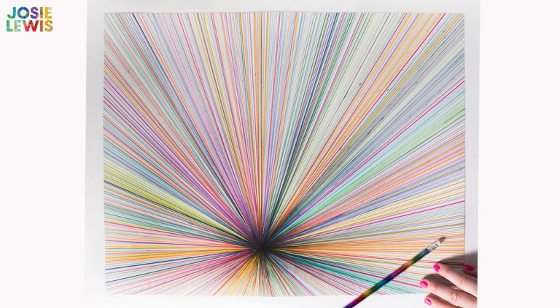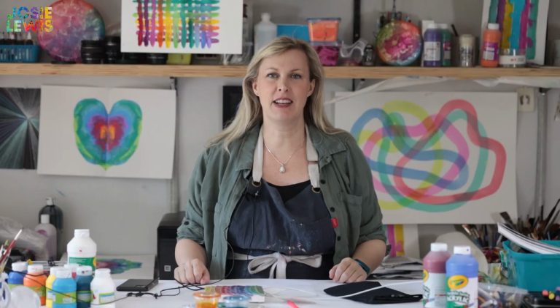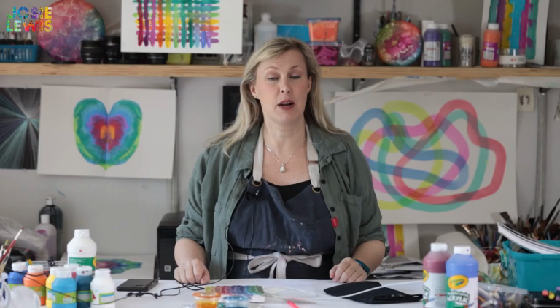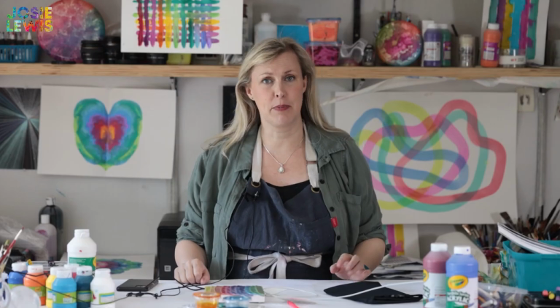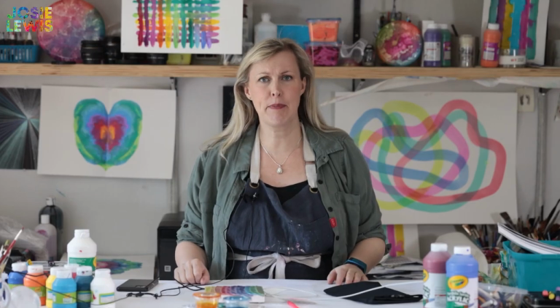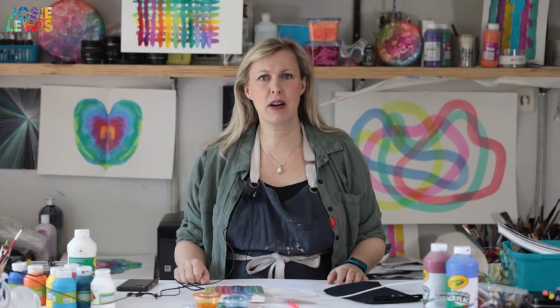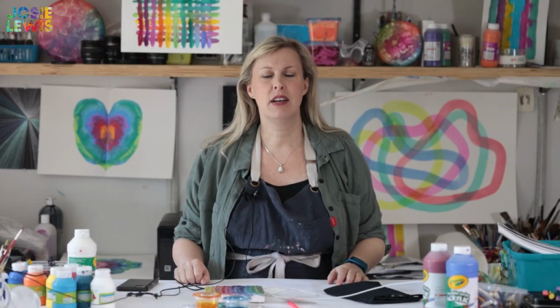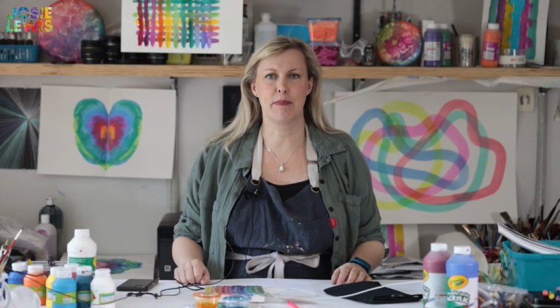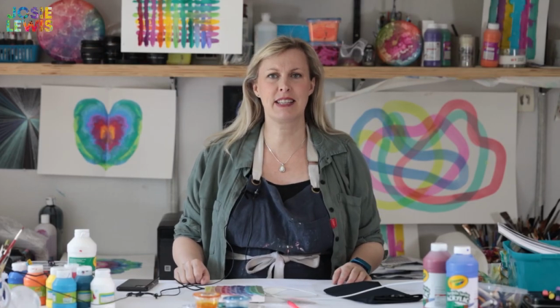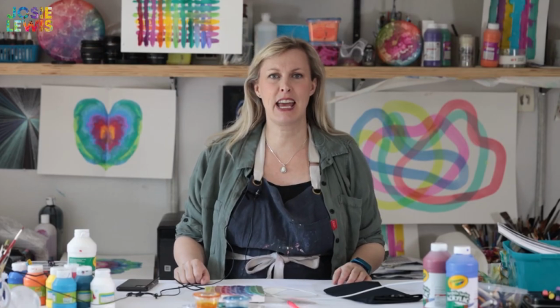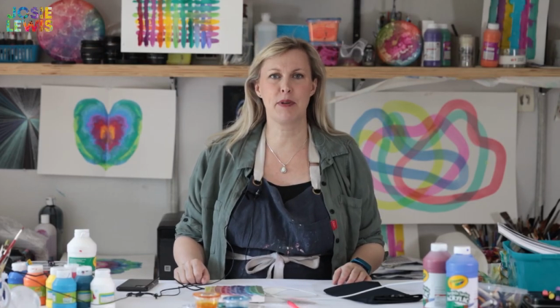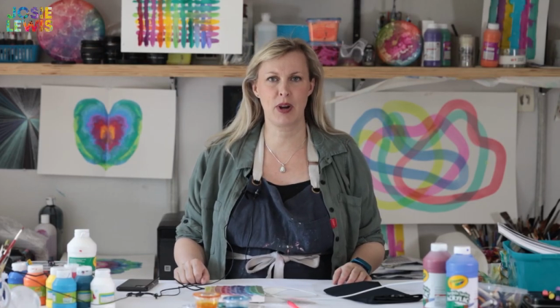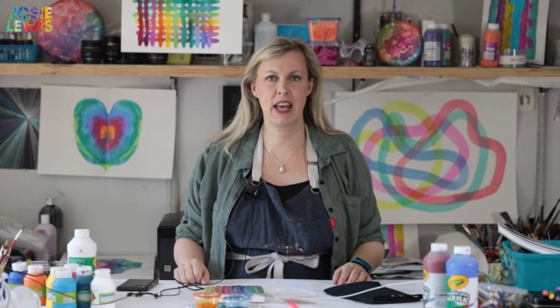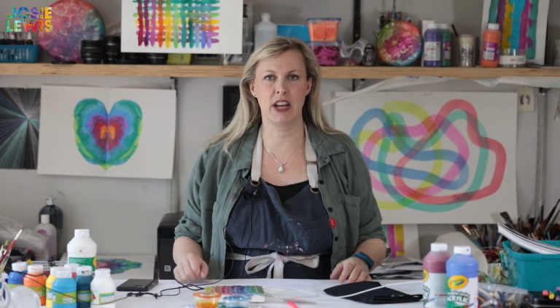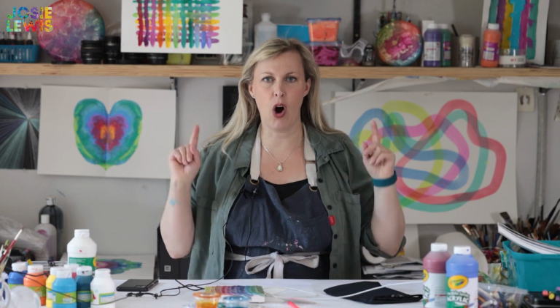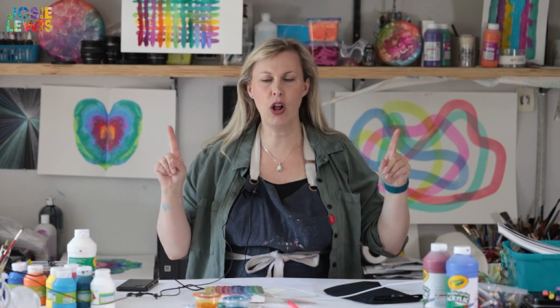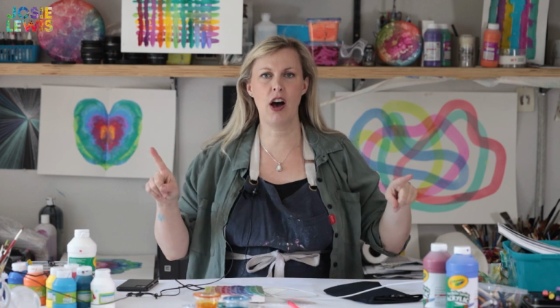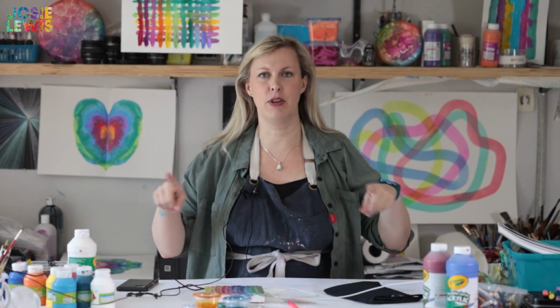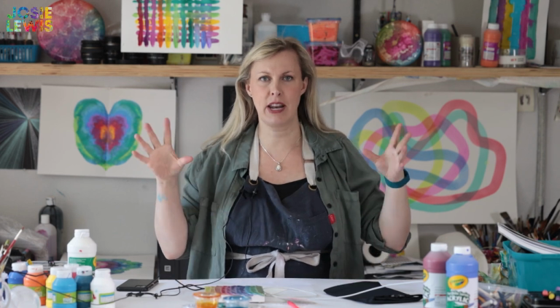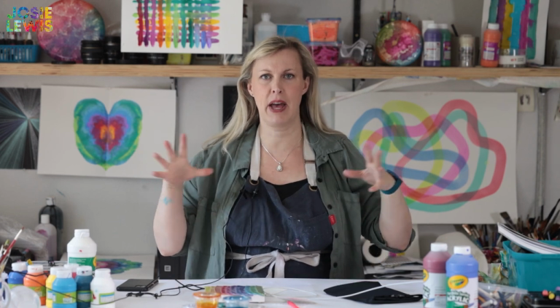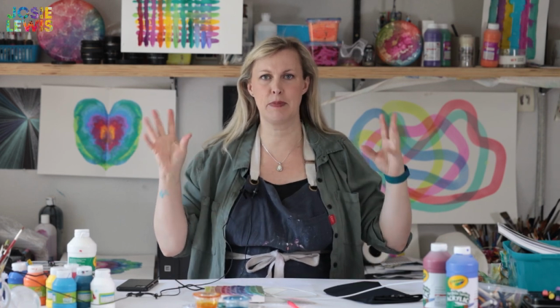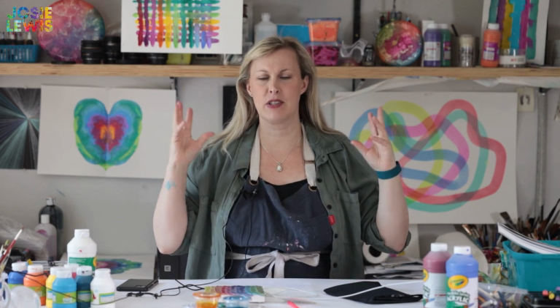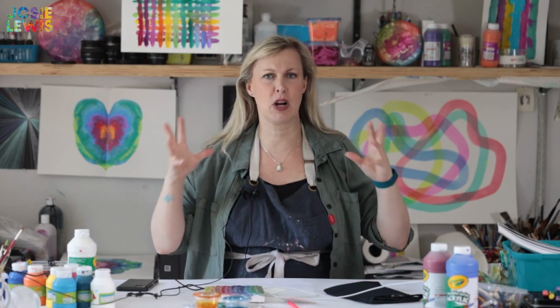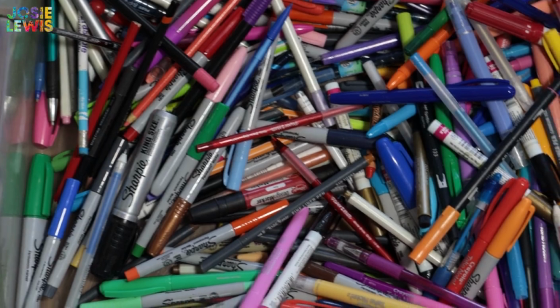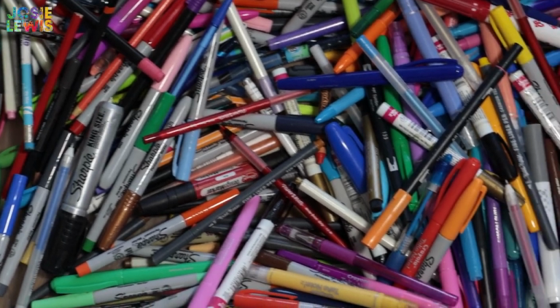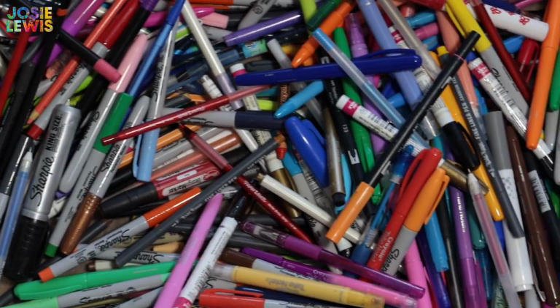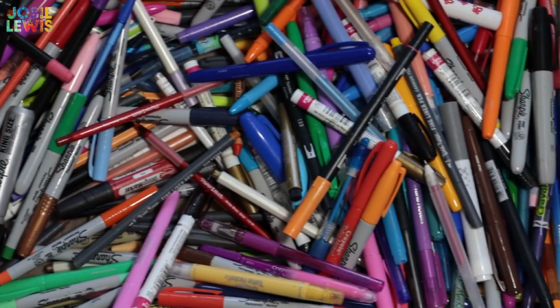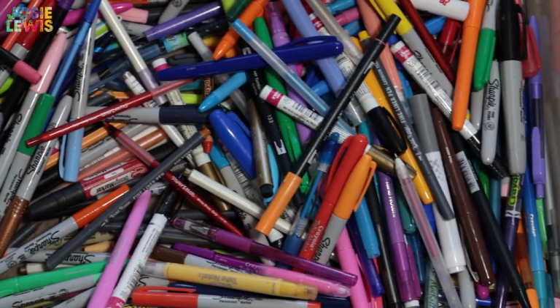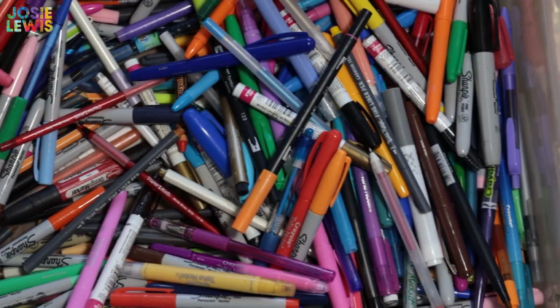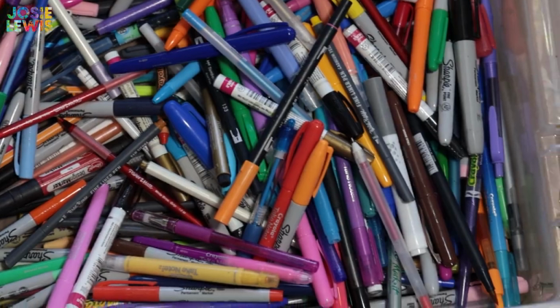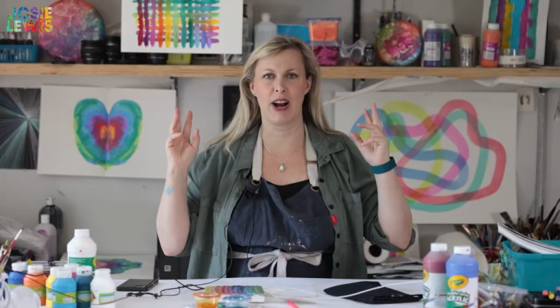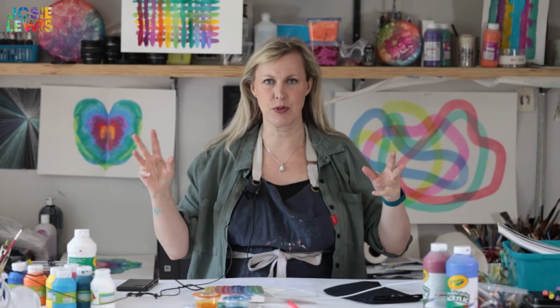Supplies are a piece of paper, some masking tape, a straight edge, and all of the random pens, pencils, markers, and highlighters you can find in your house.